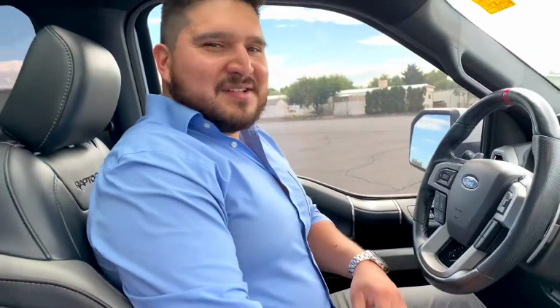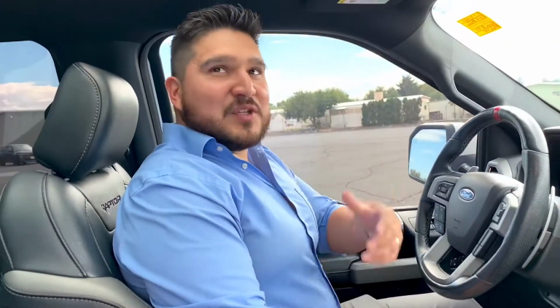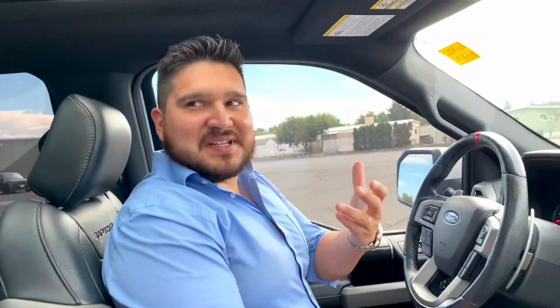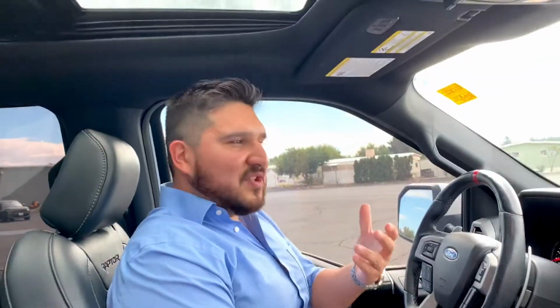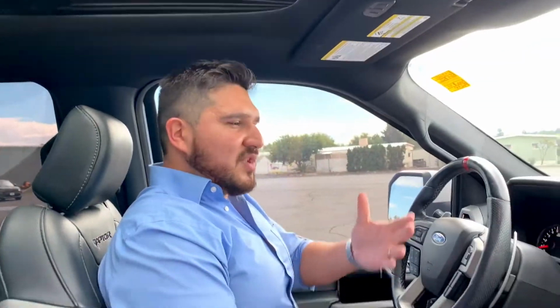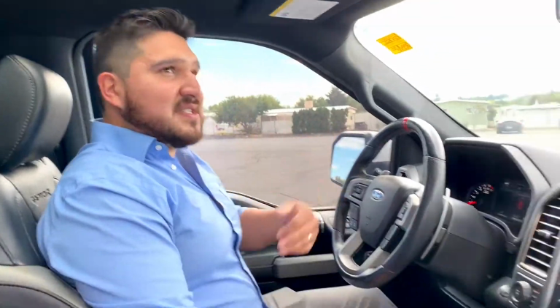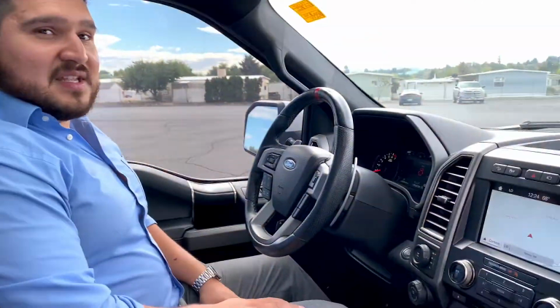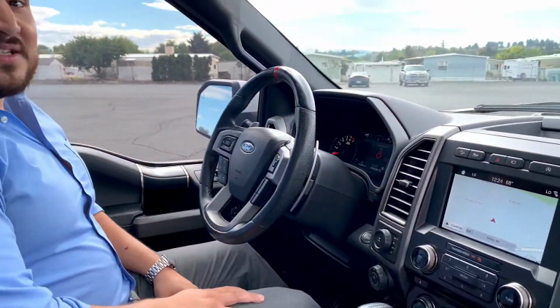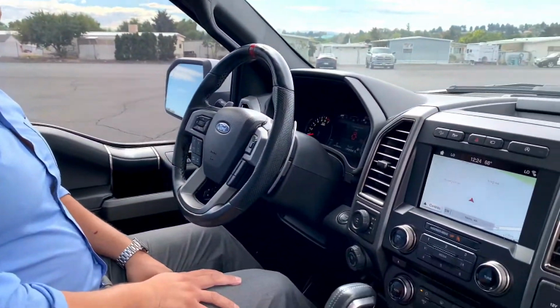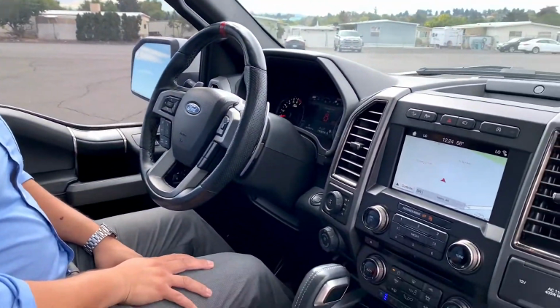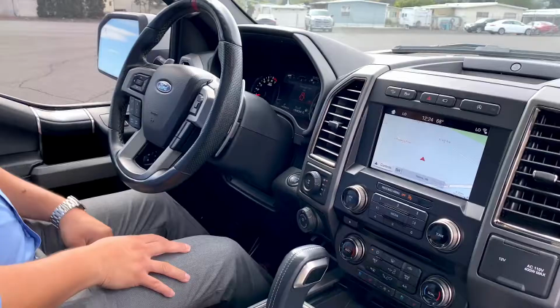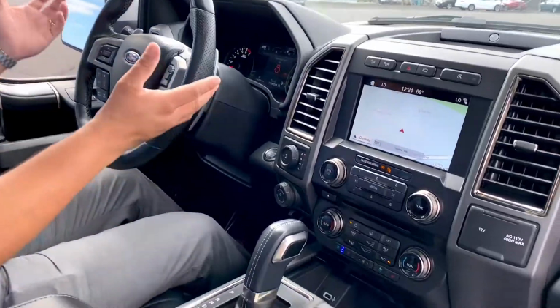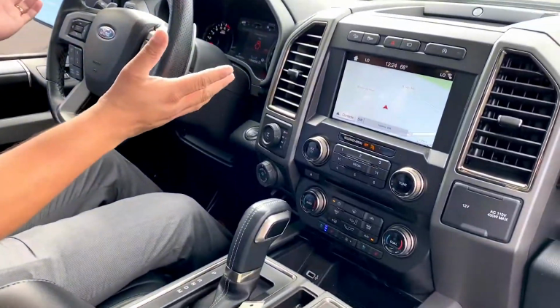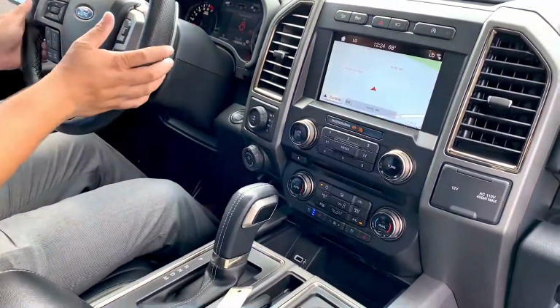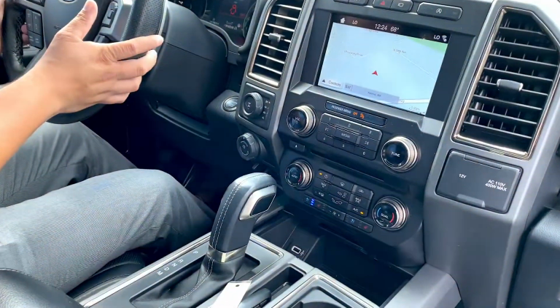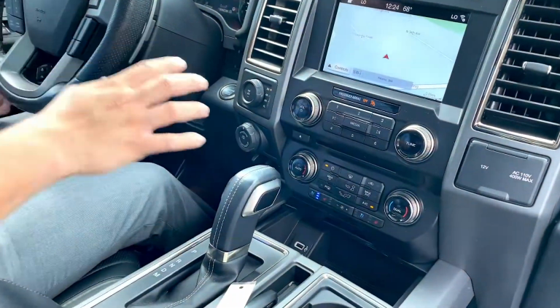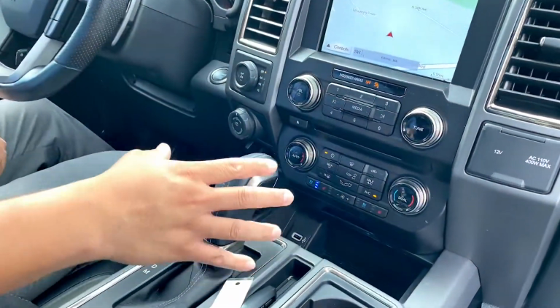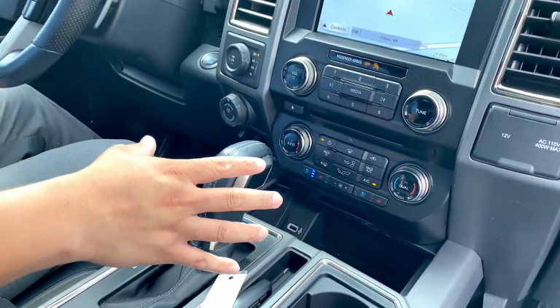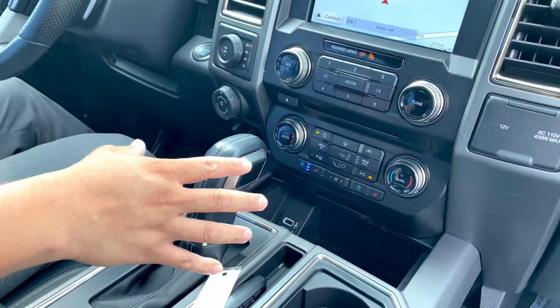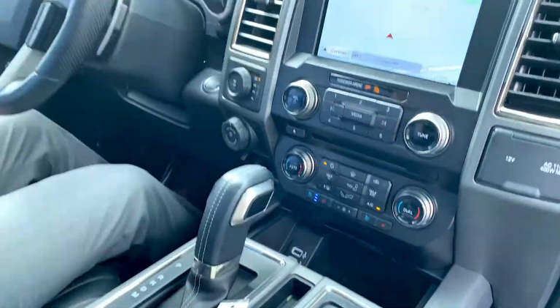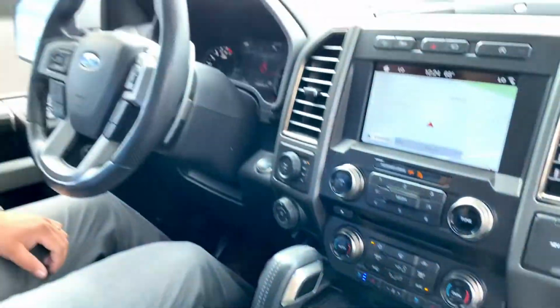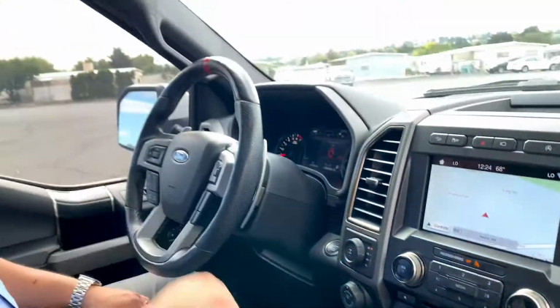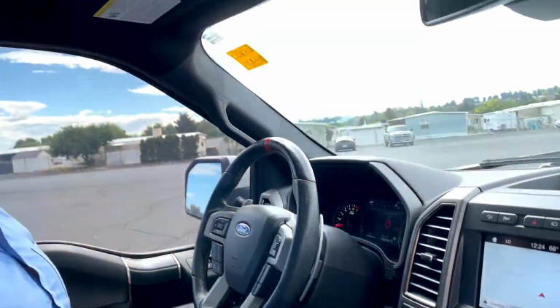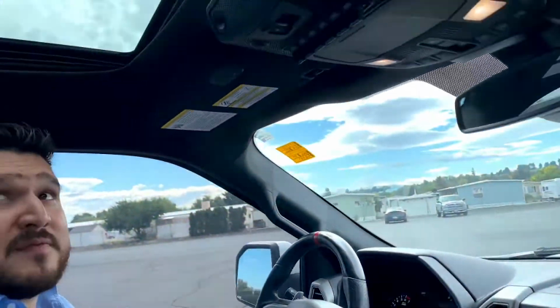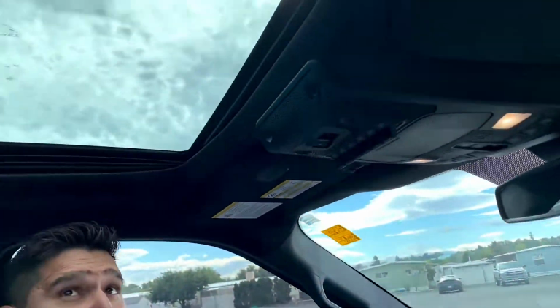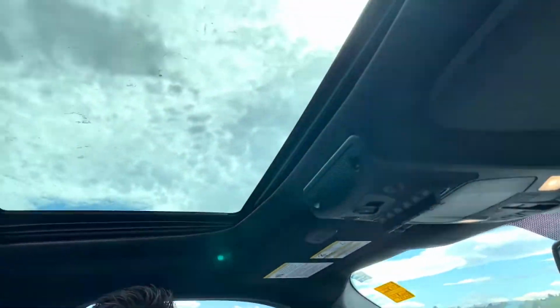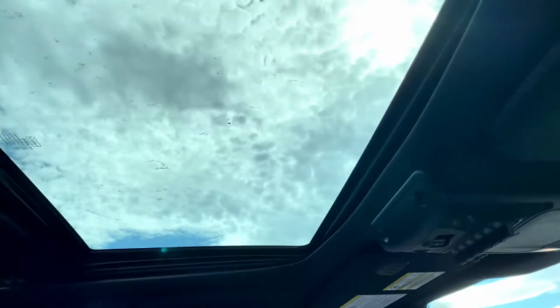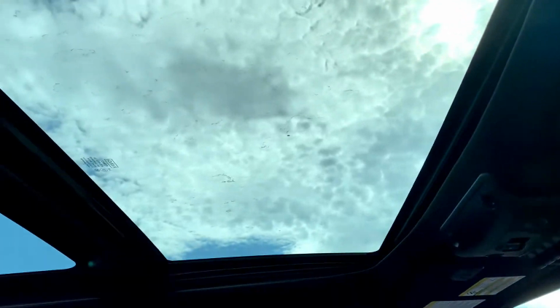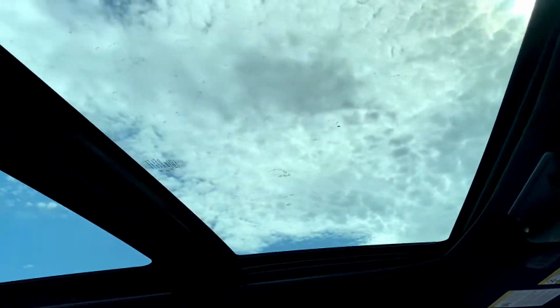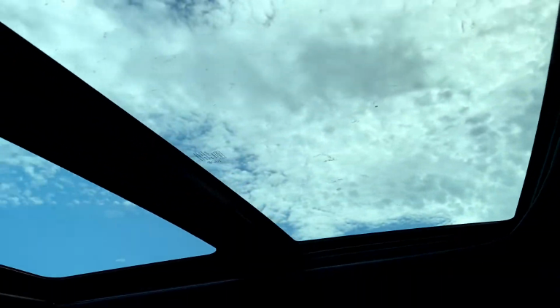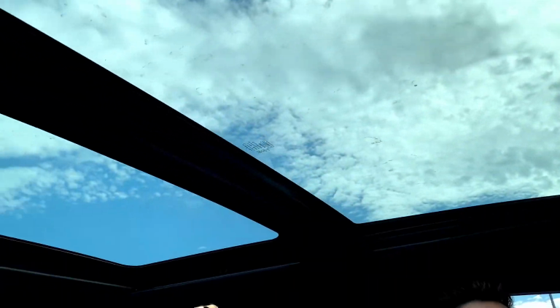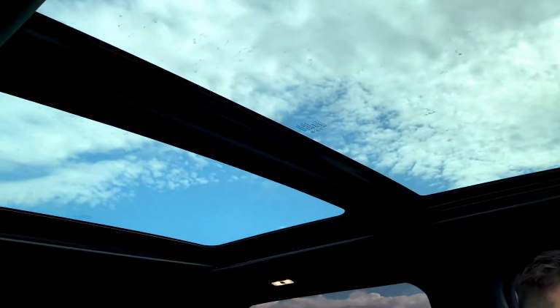As we sit inside the truck, you can see that this thing is incredibly equipped. It's got a heated steering wheel, heated and cooled seats, and a full panorama vista roof so you can have a clear view of the night sky or the day.